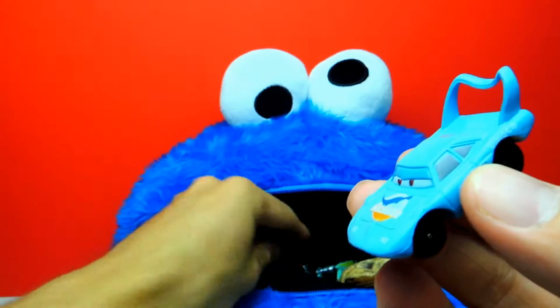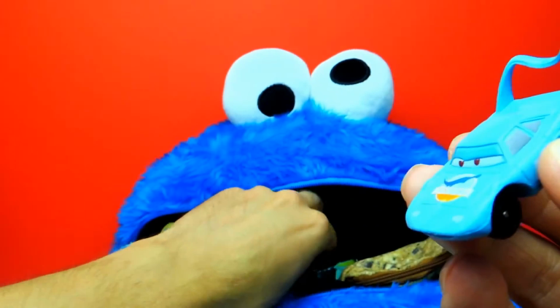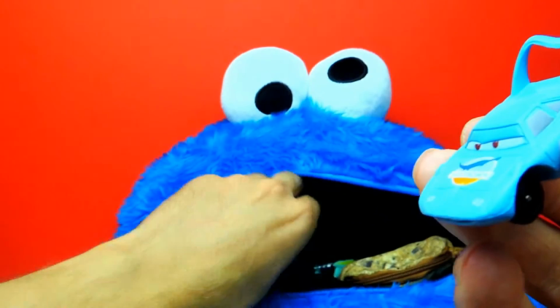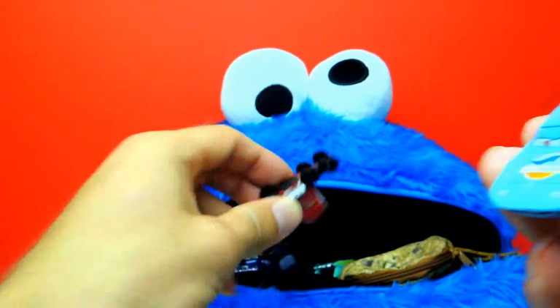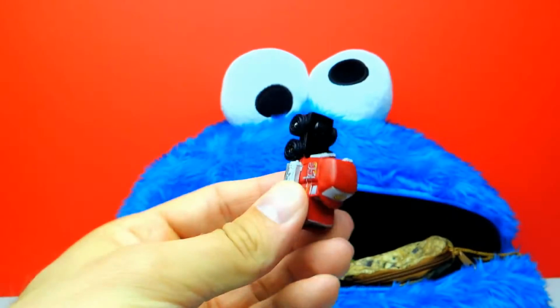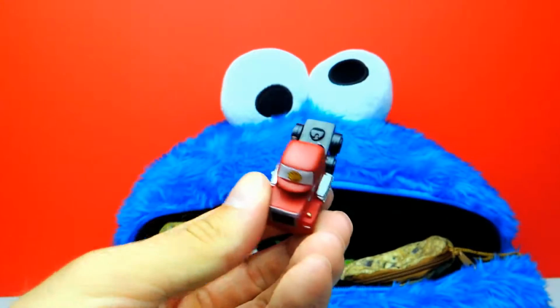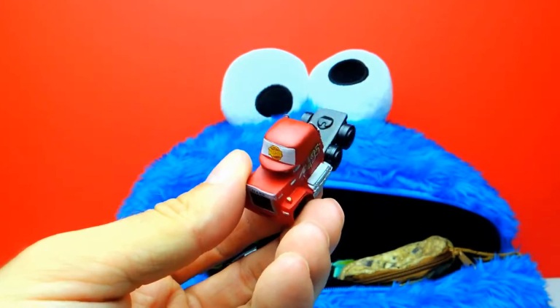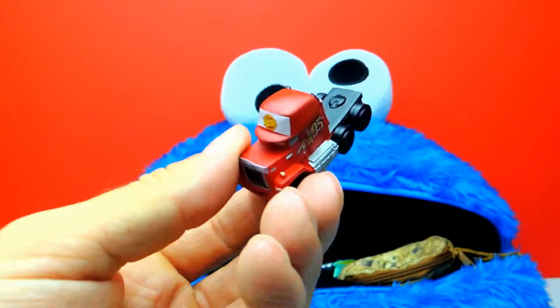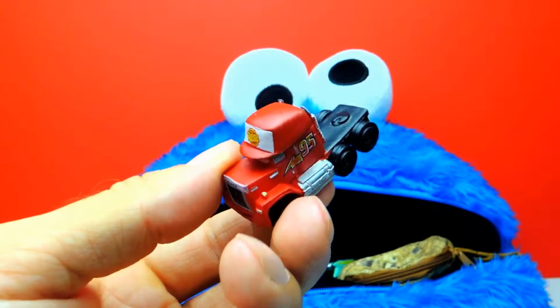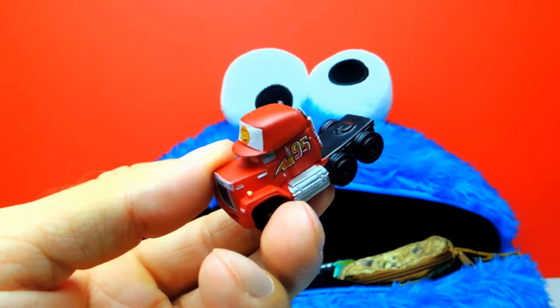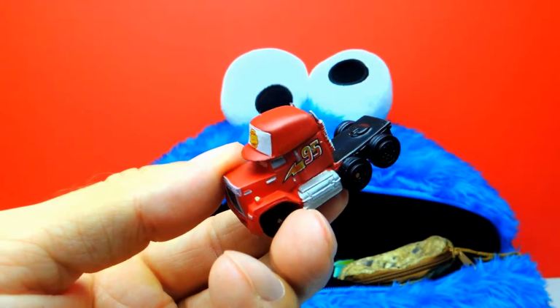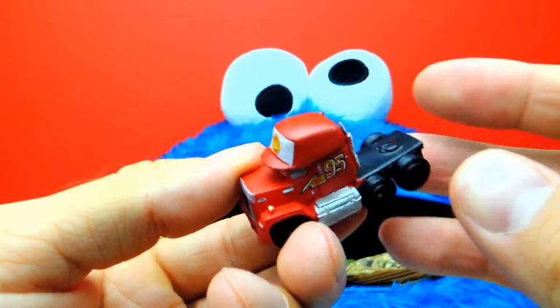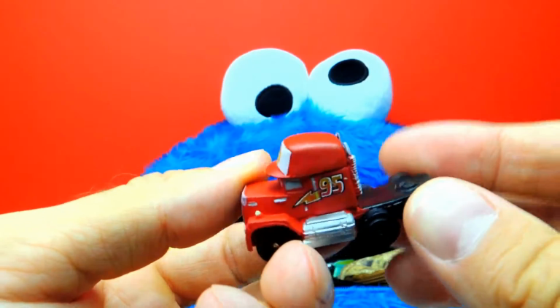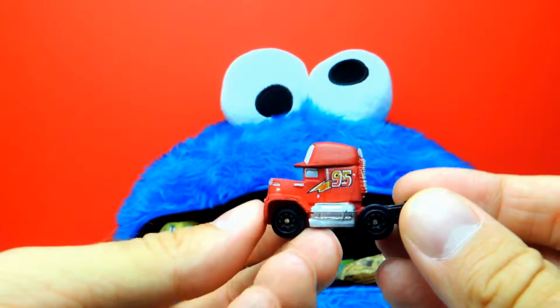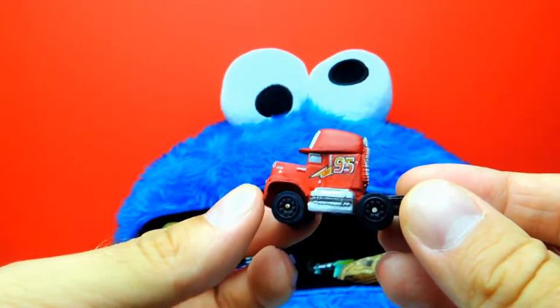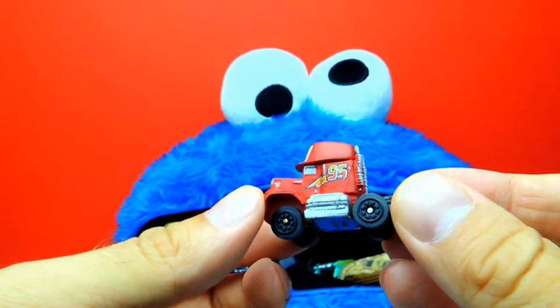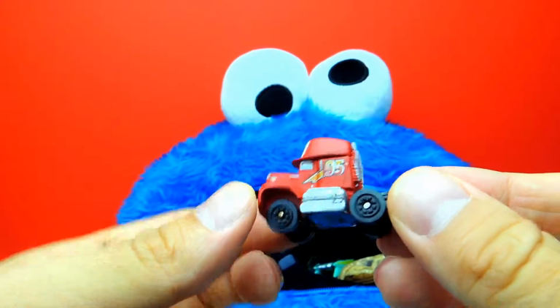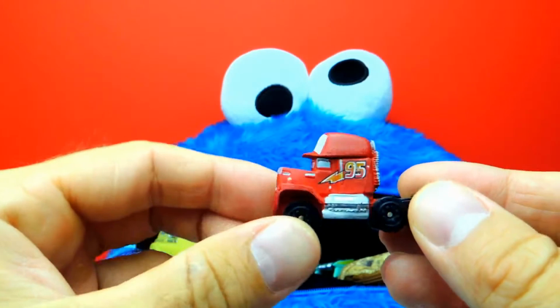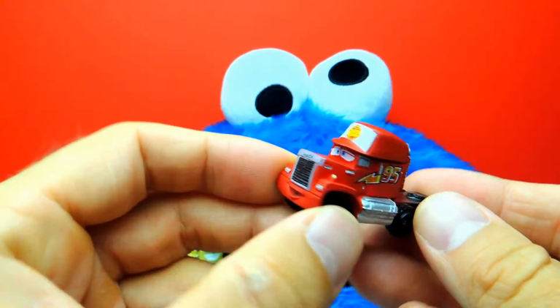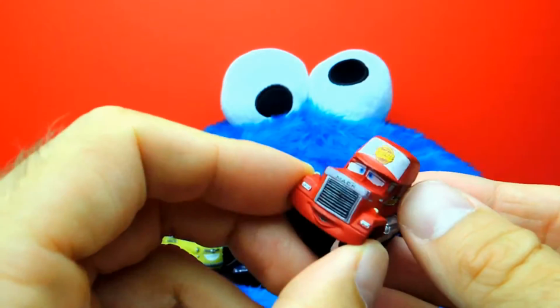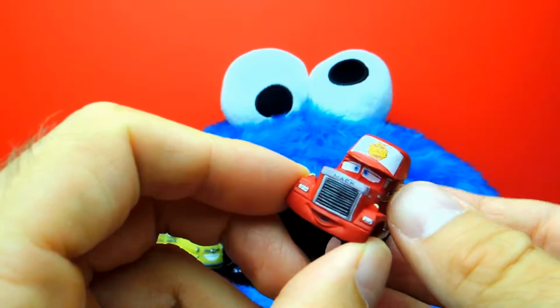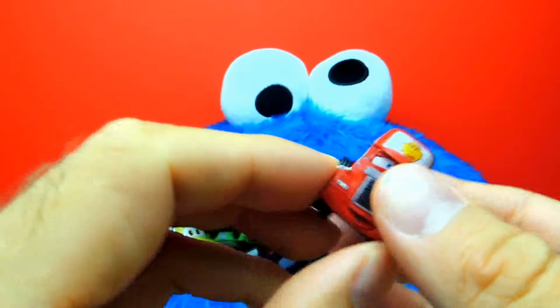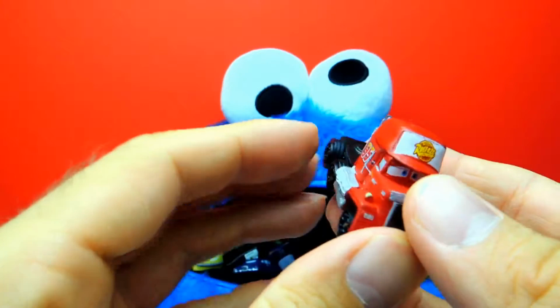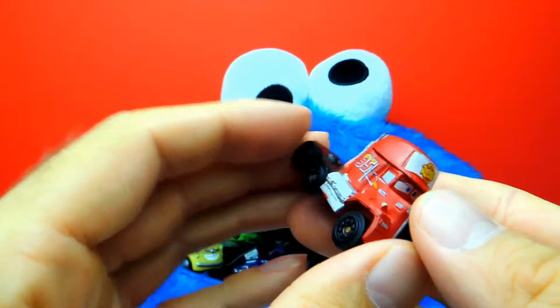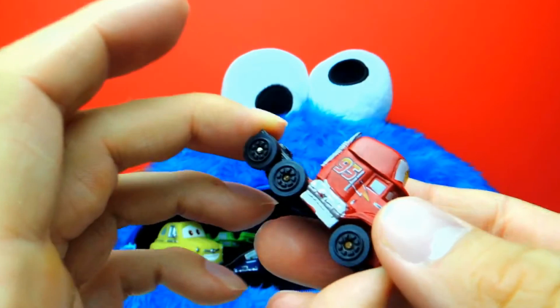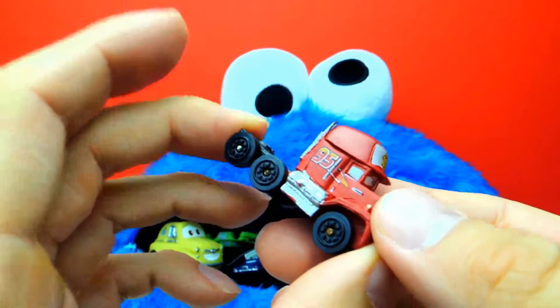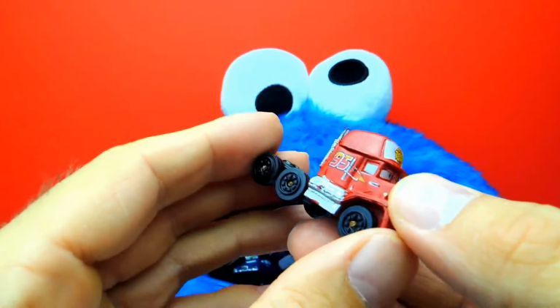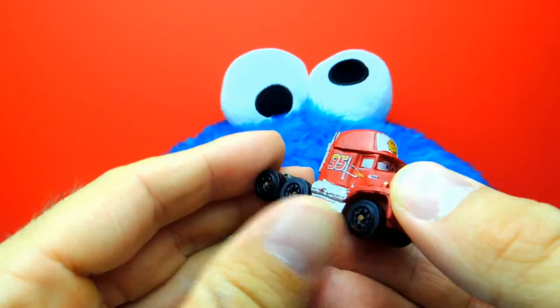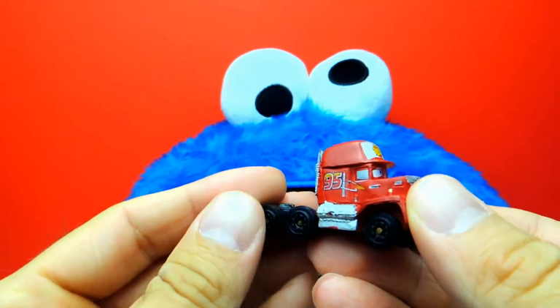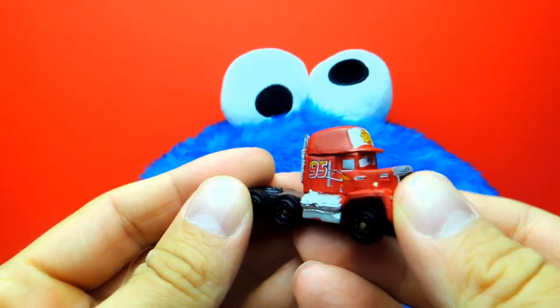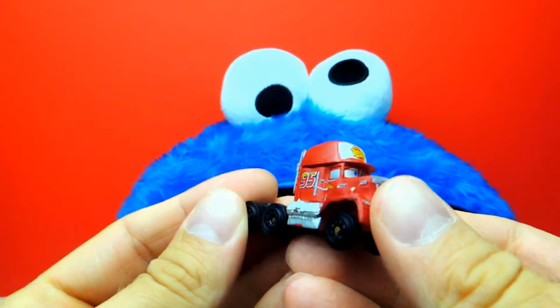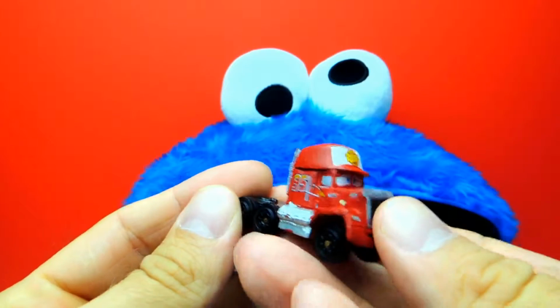So let's look inside Cookie Monster's mouth and oh we got Mac — also a red truck with the number 95. Looks similar to McQueen I guess.